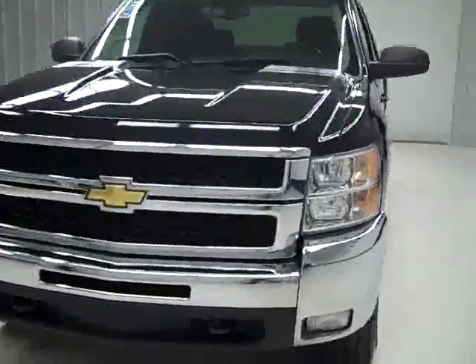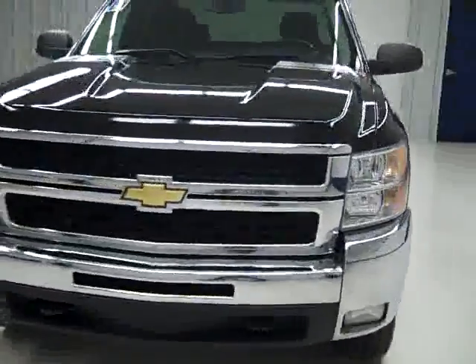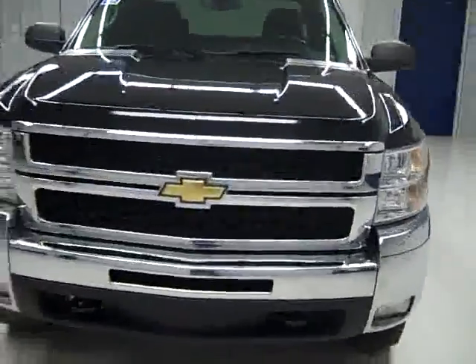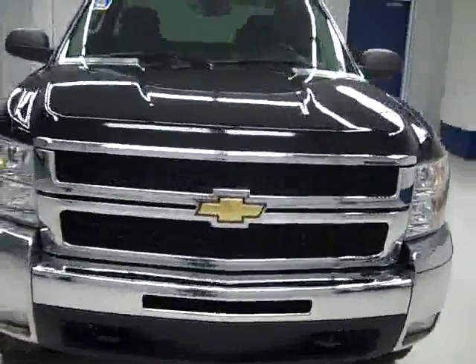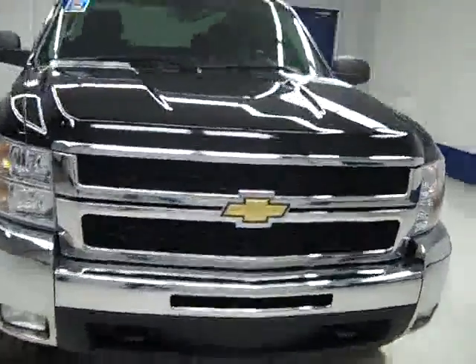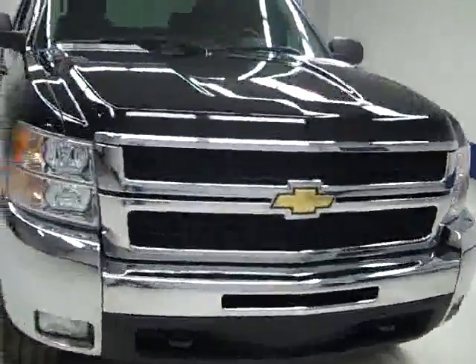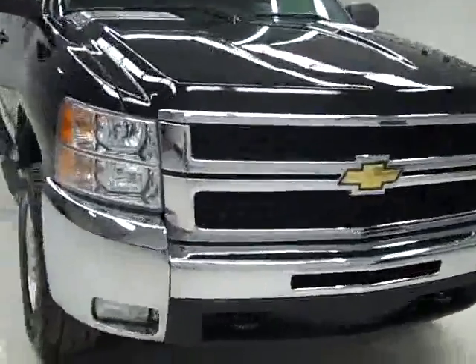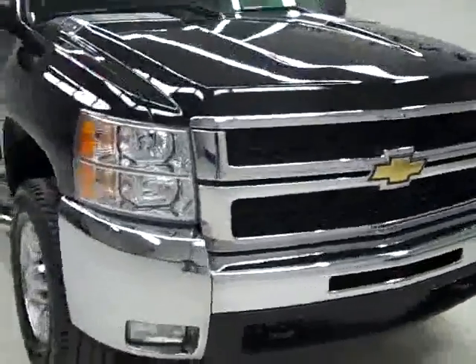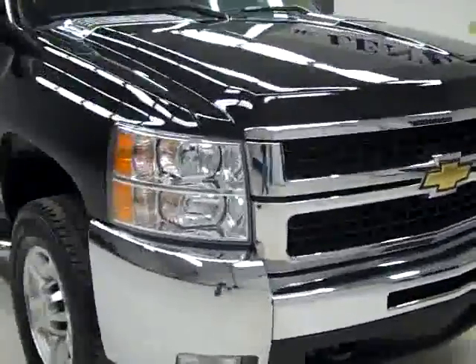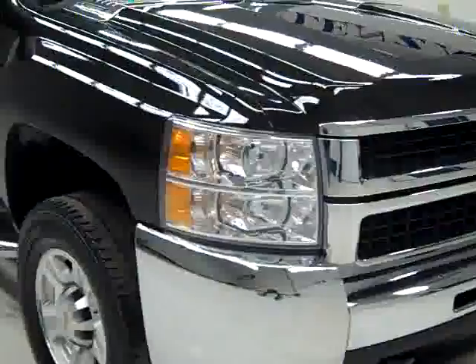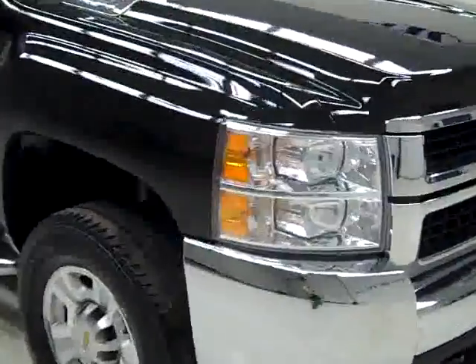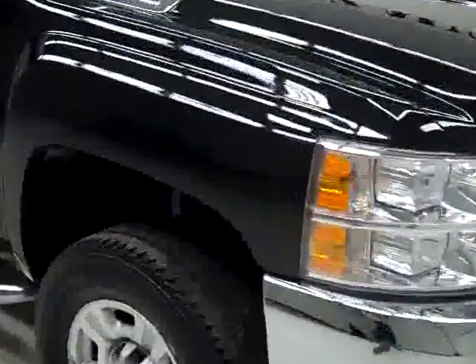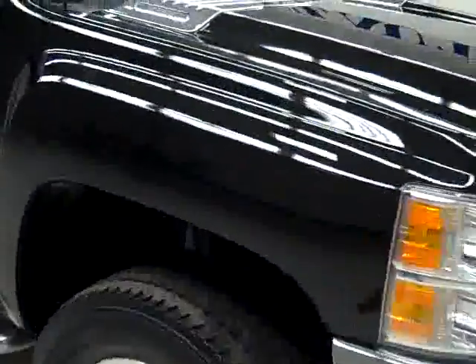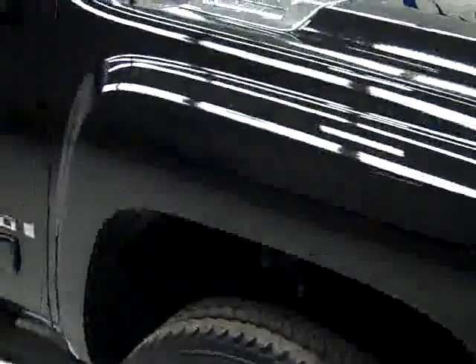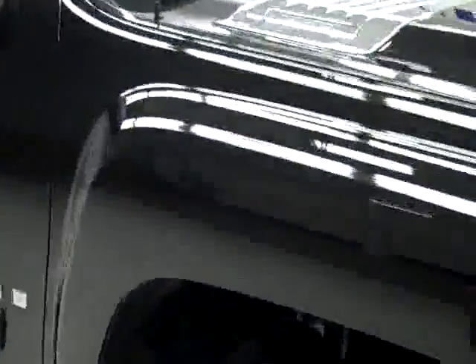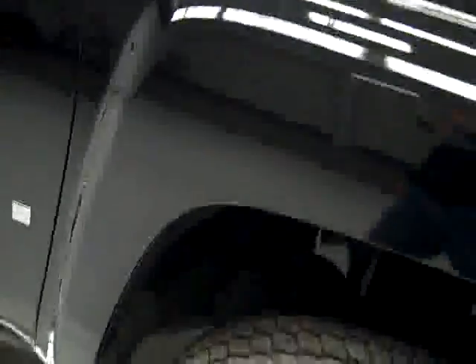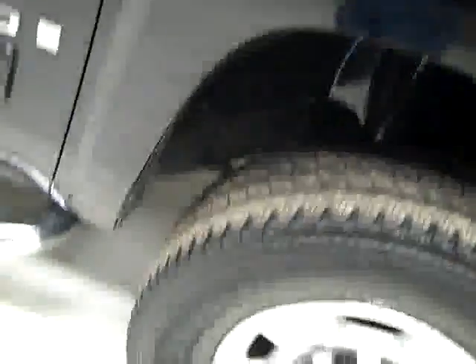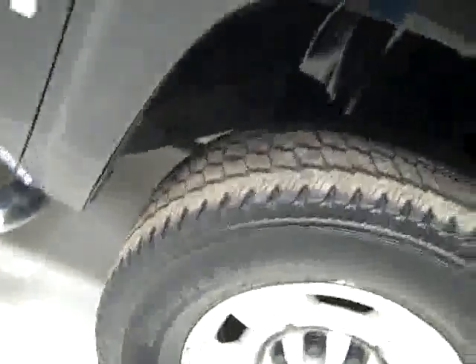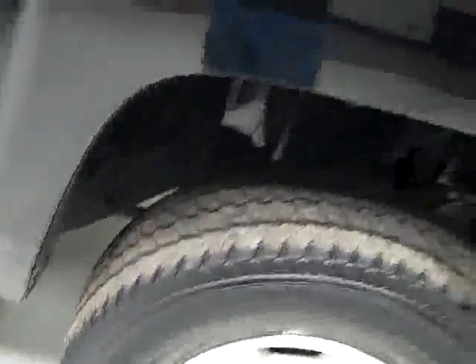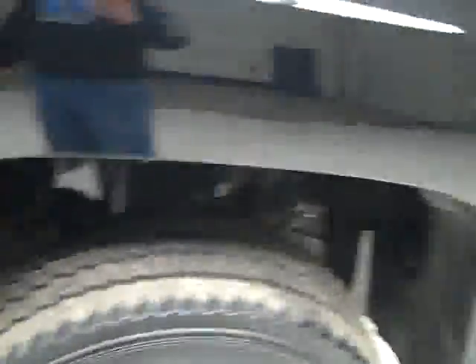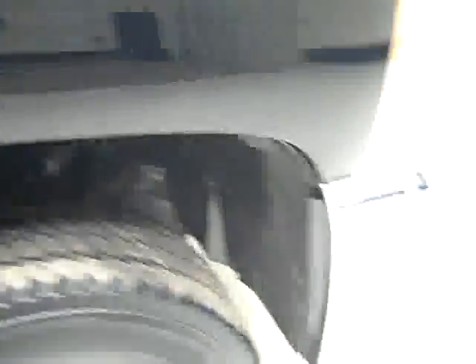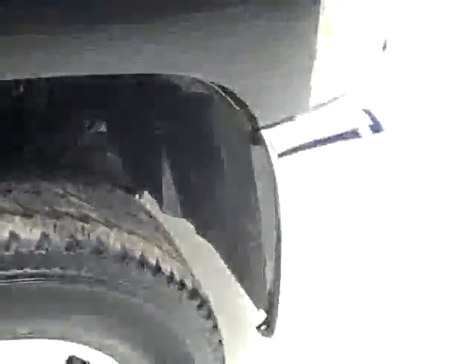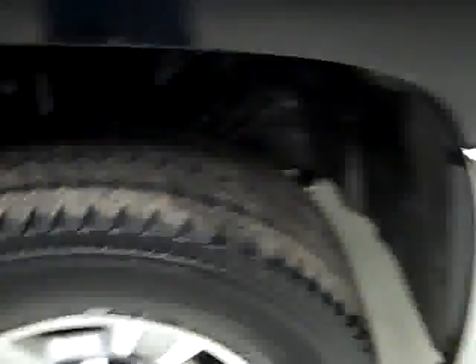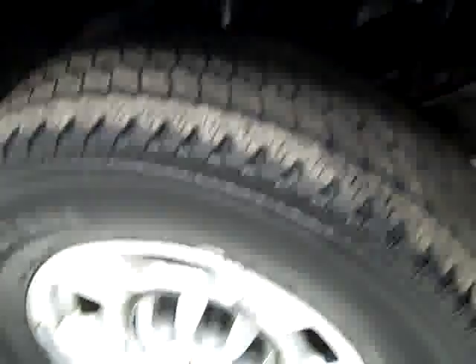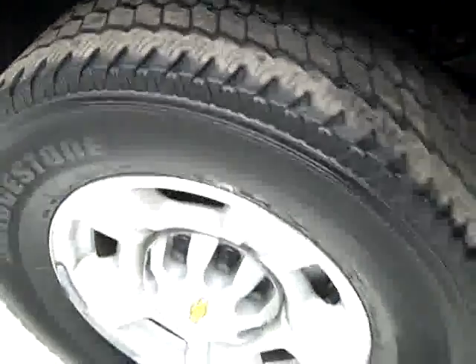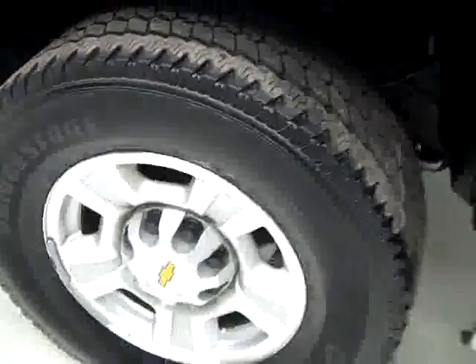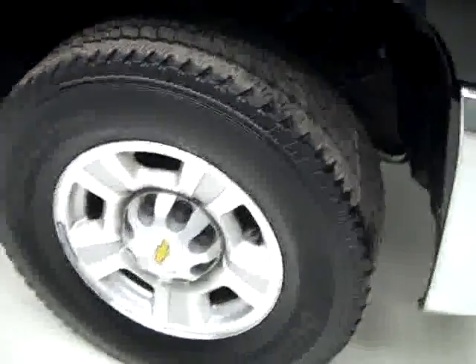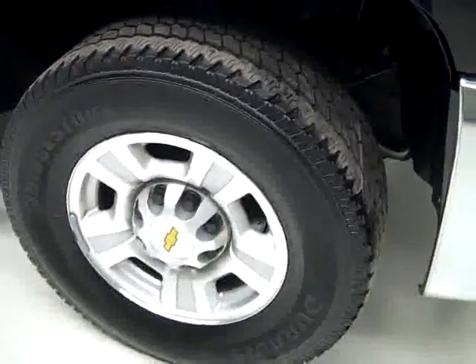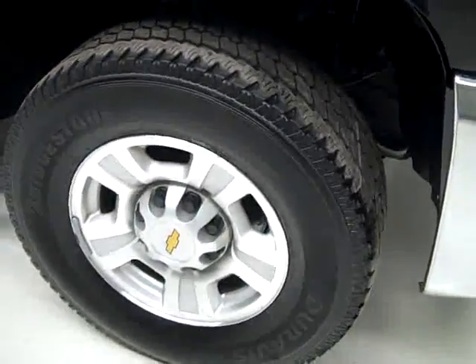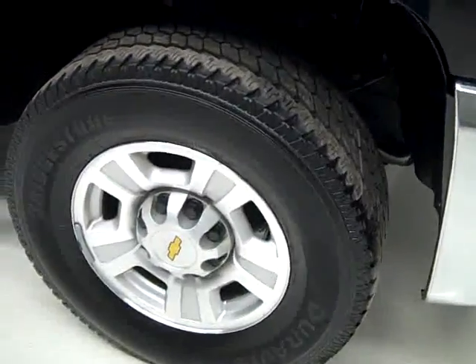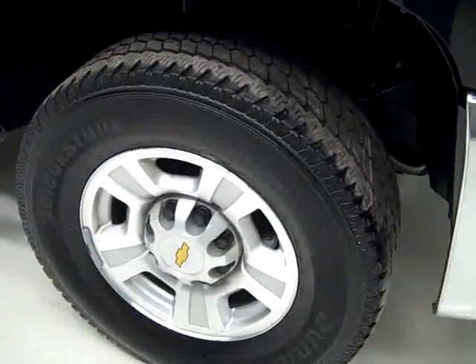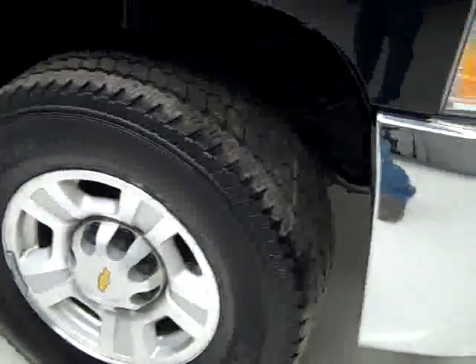This is stock number B1078, a 2007 Chevy 2500 extended cab short box with the LT2 package. The color is black. It also has a Z71 package, 40,000 miles, and a 6-liter engine.